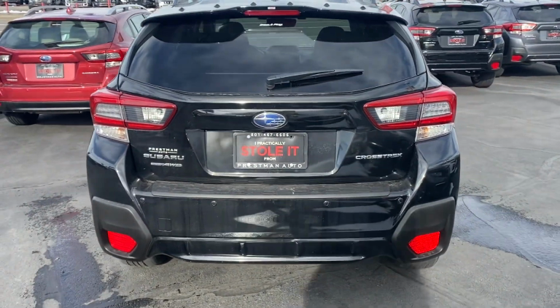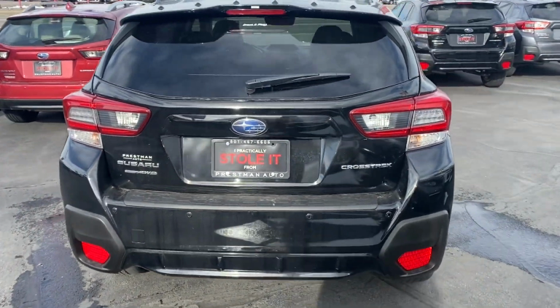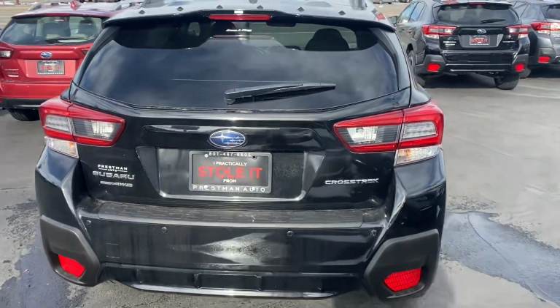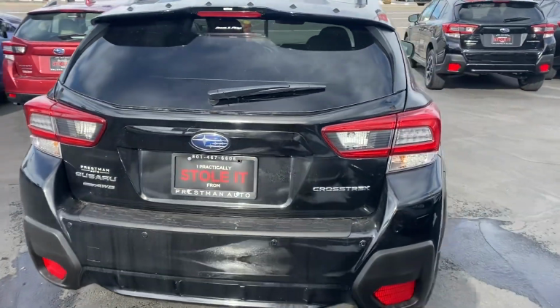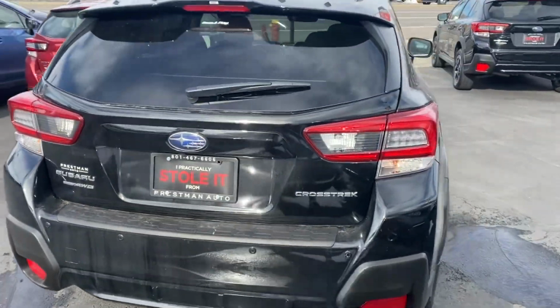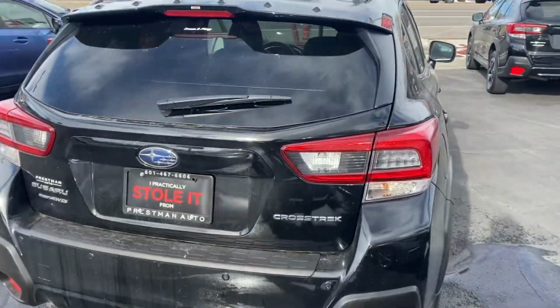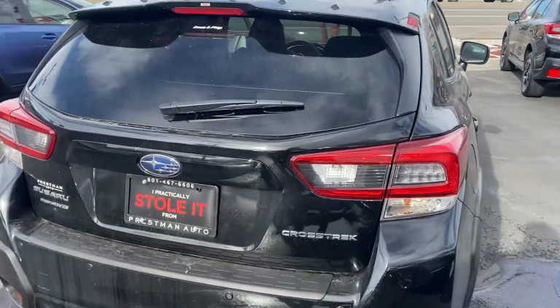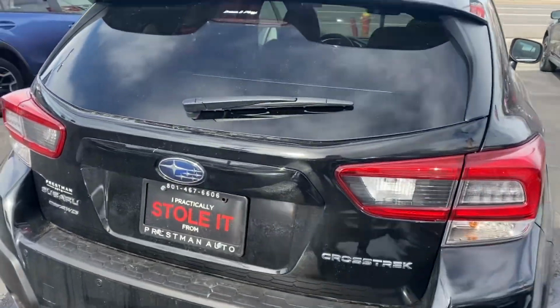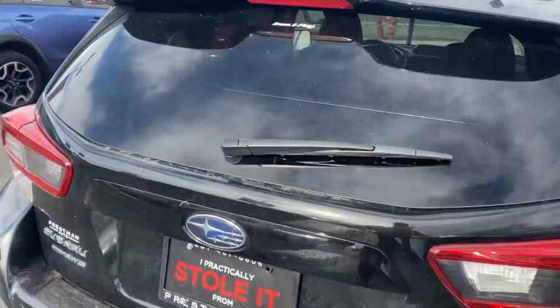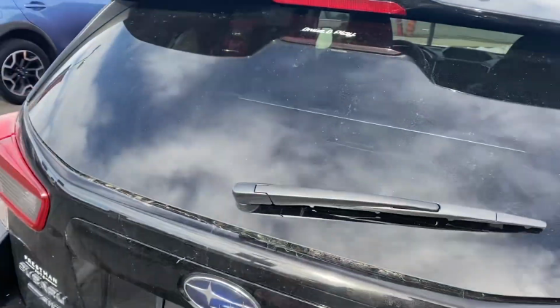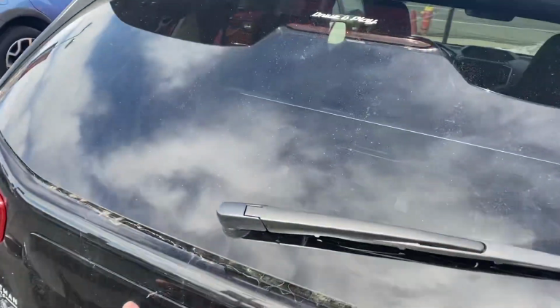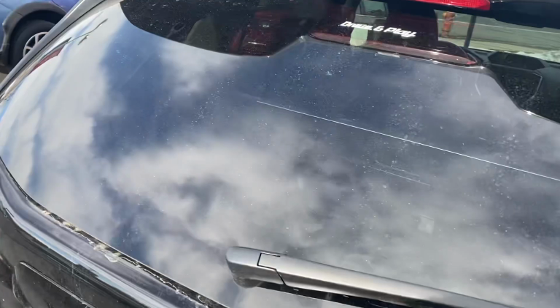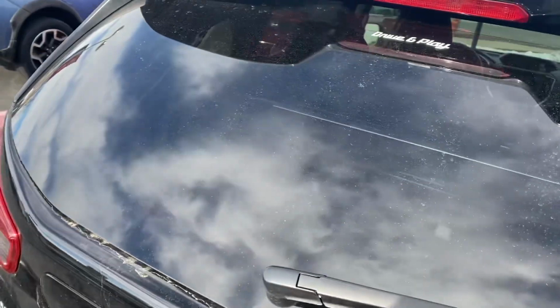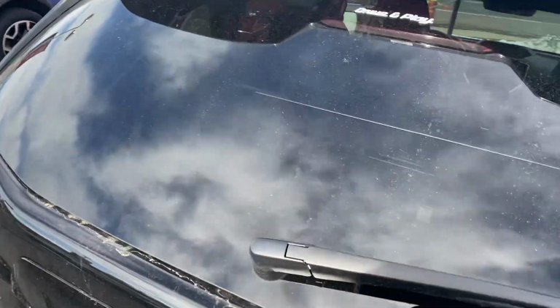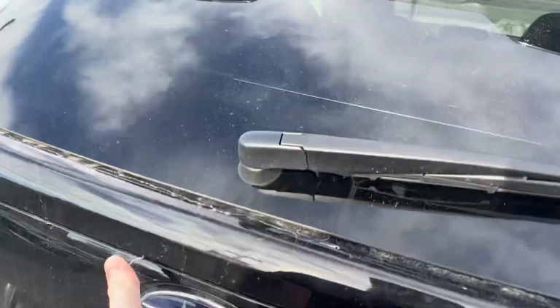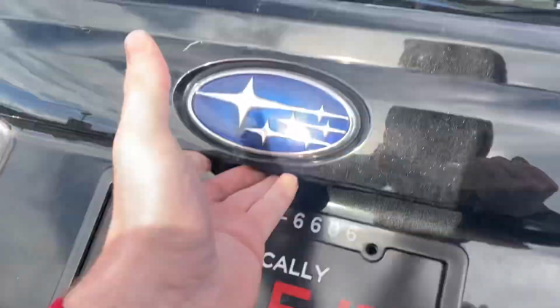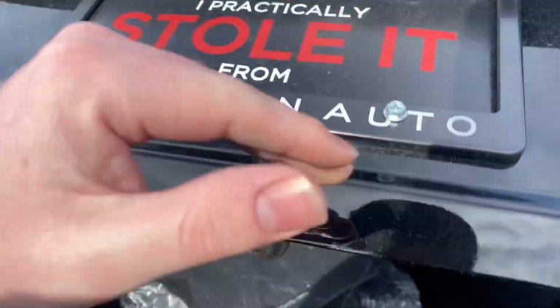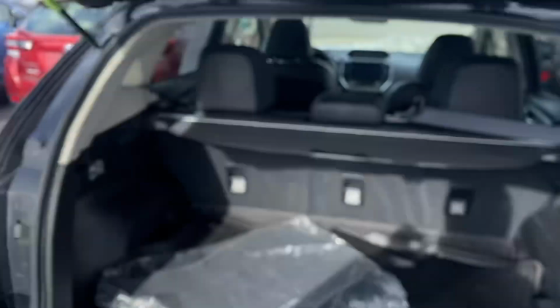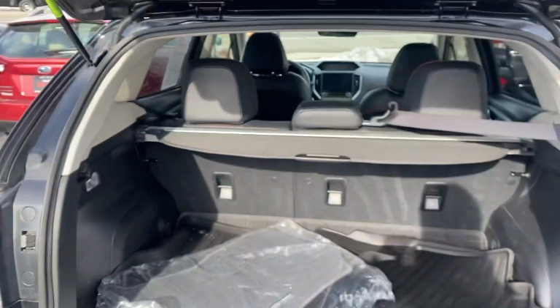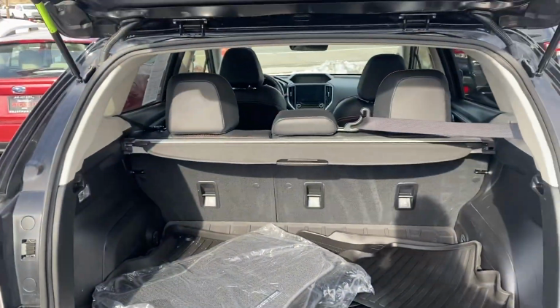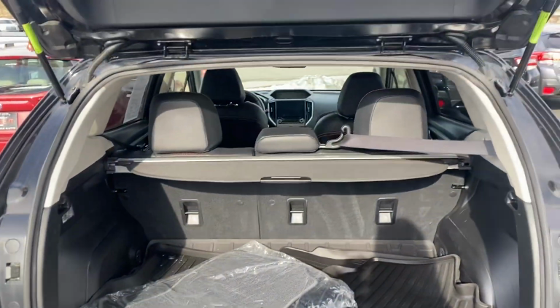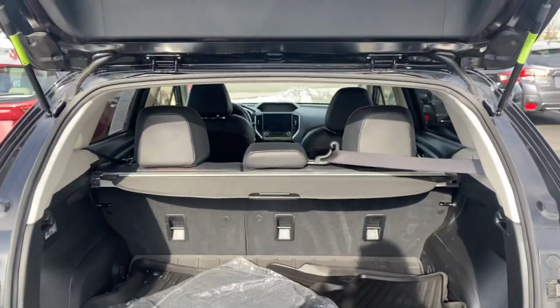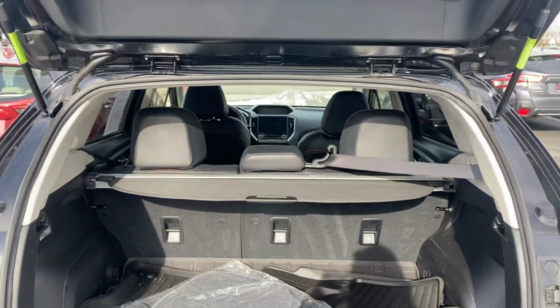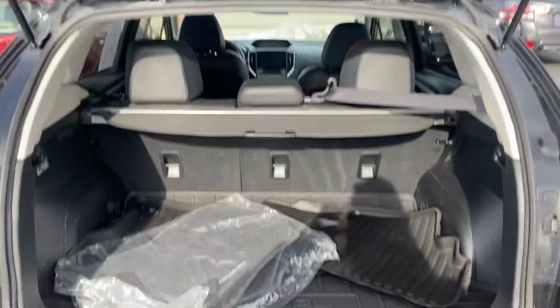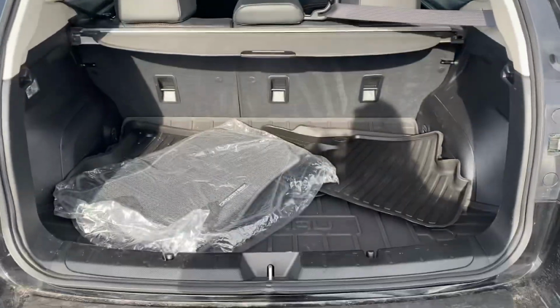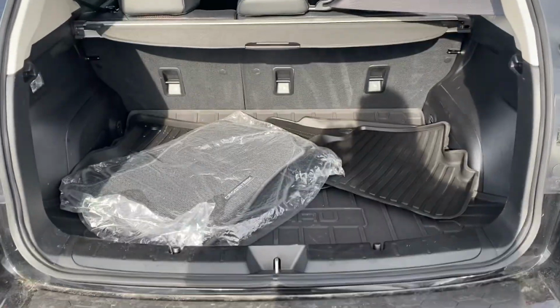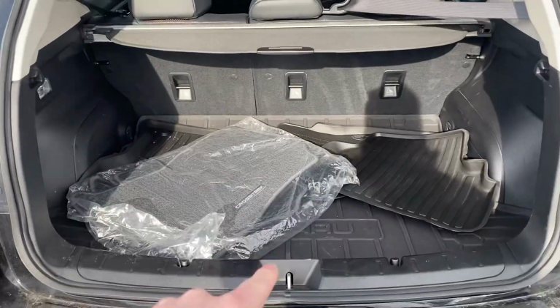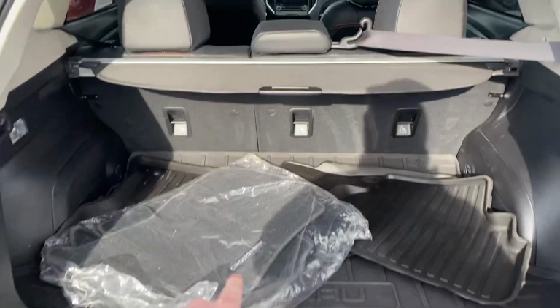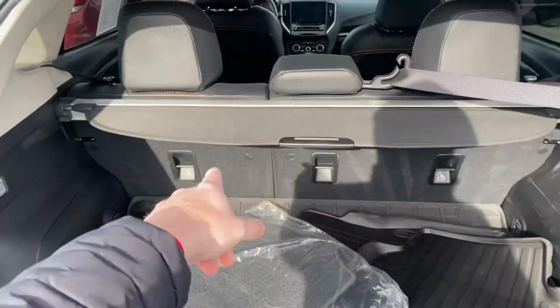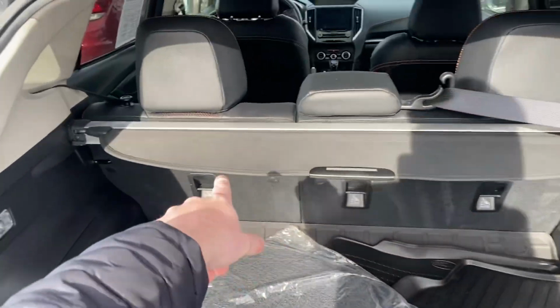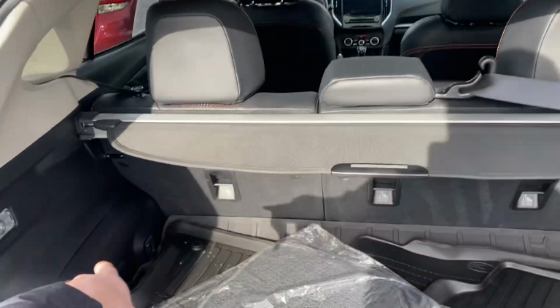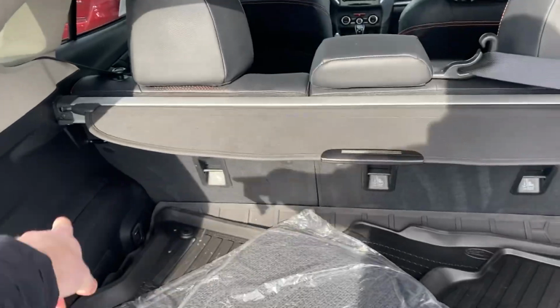Everything's looking good in the back. It does have the all-weather mats in it, as well as the stock ones.